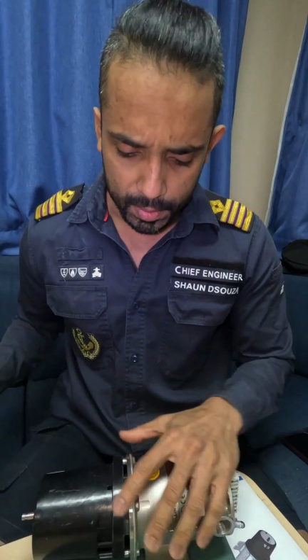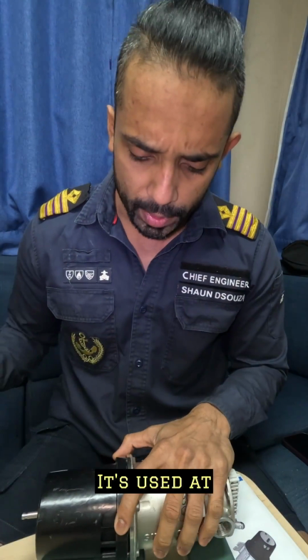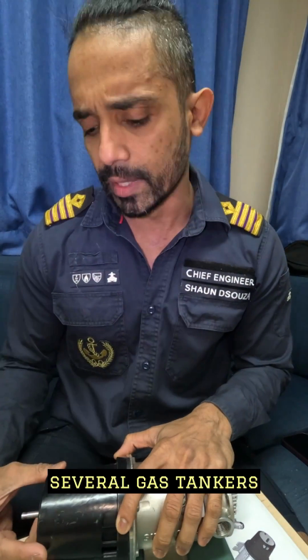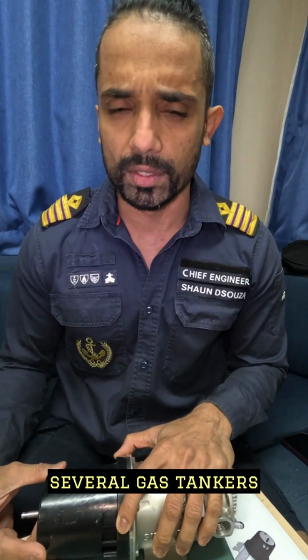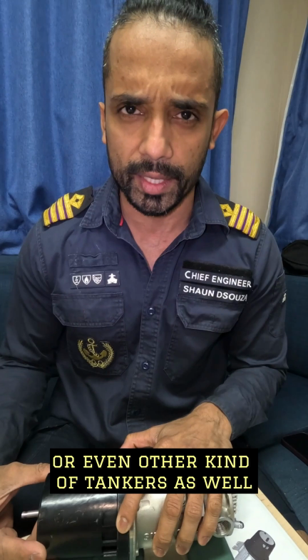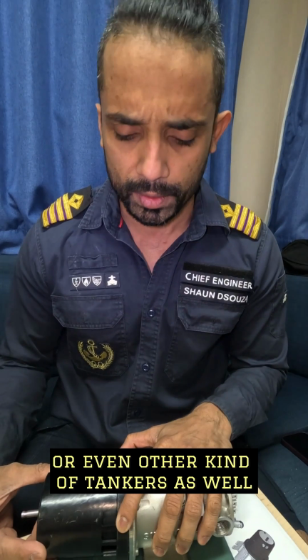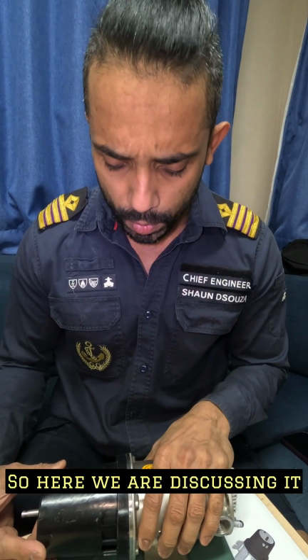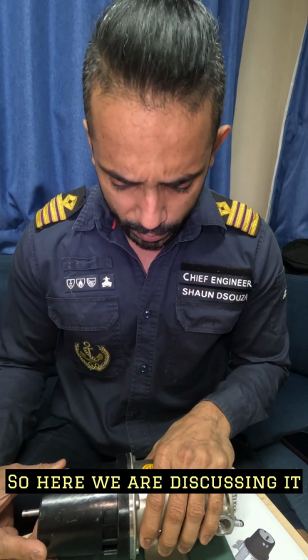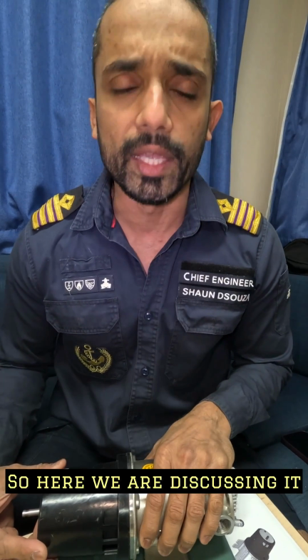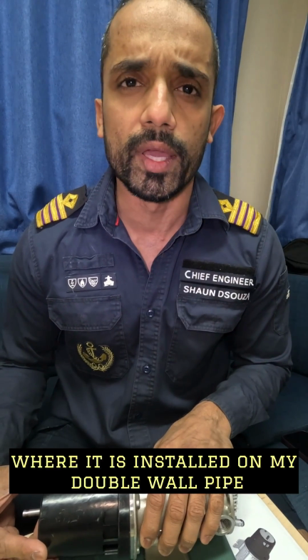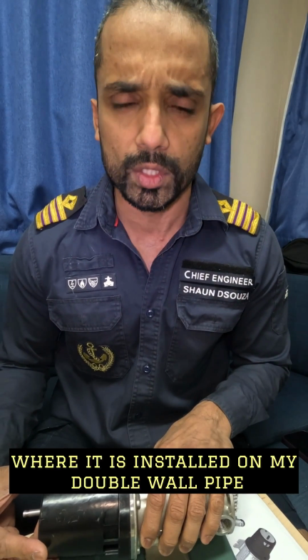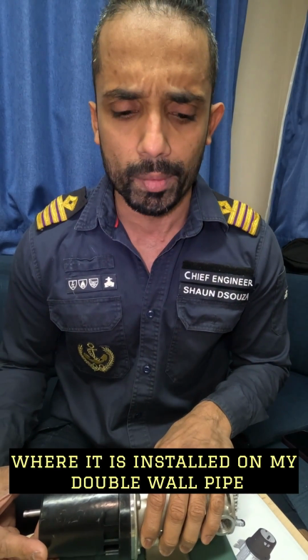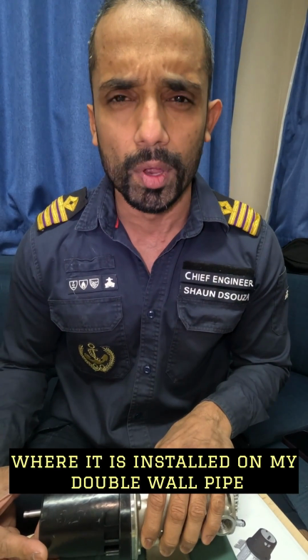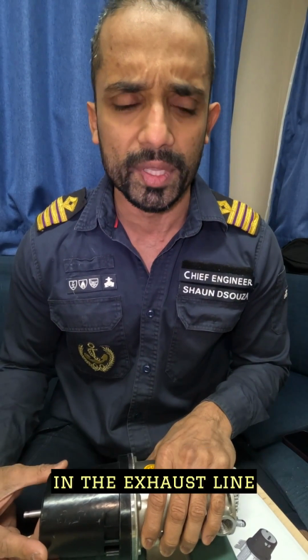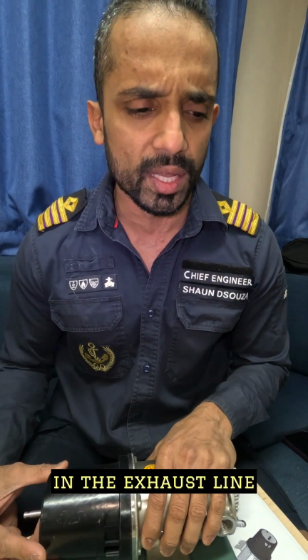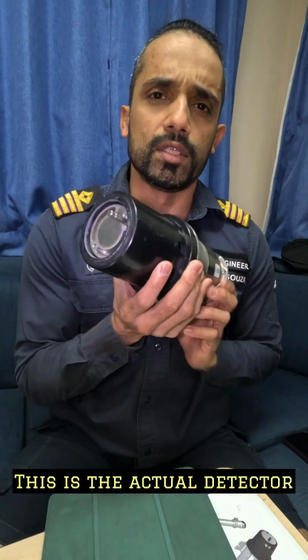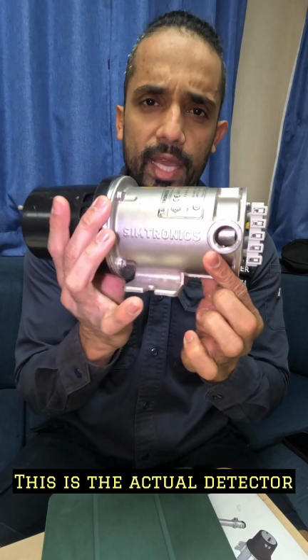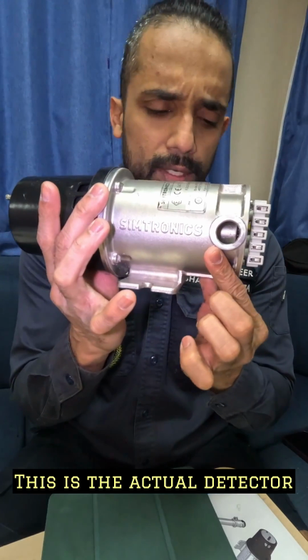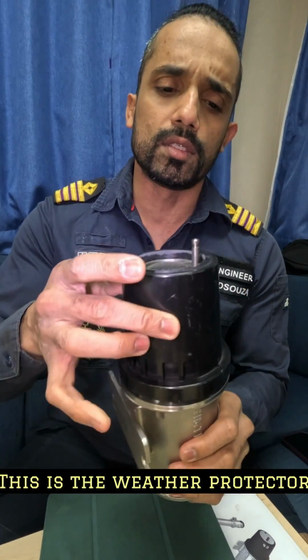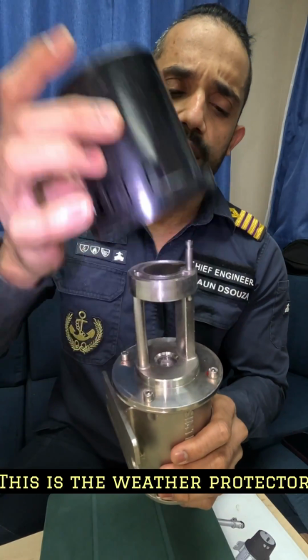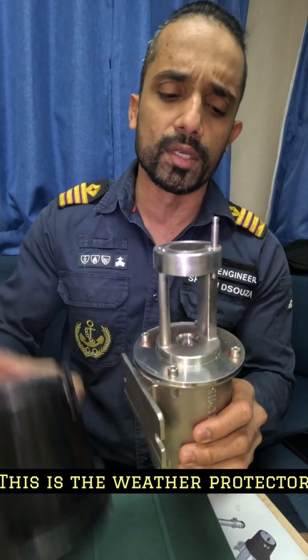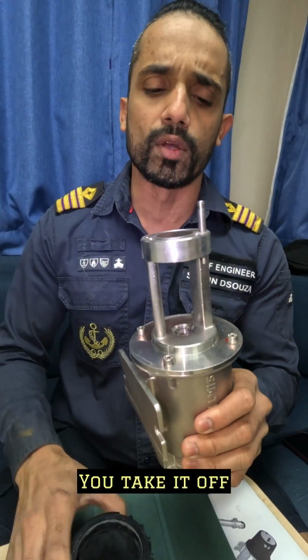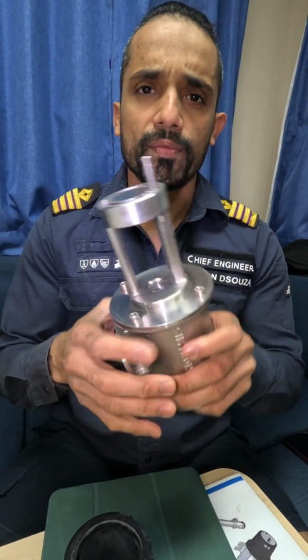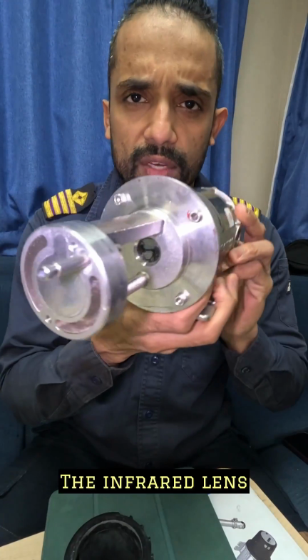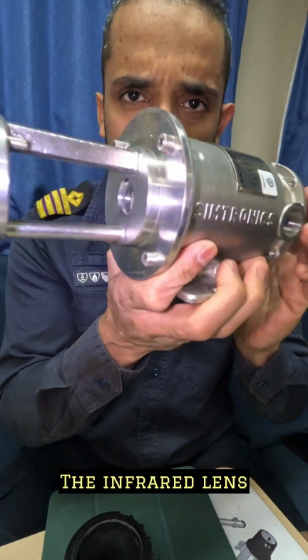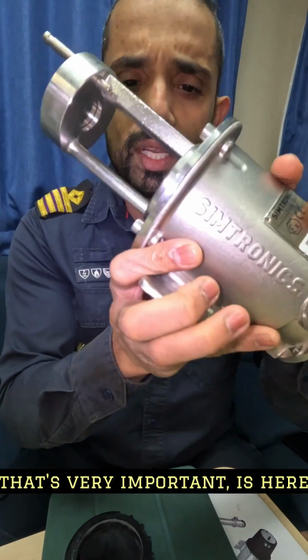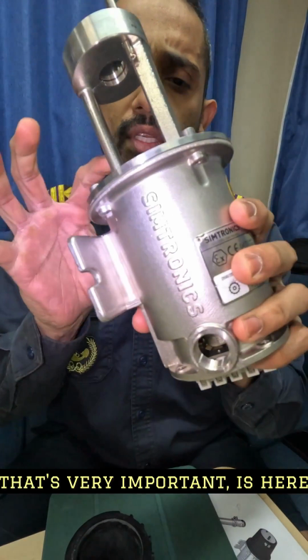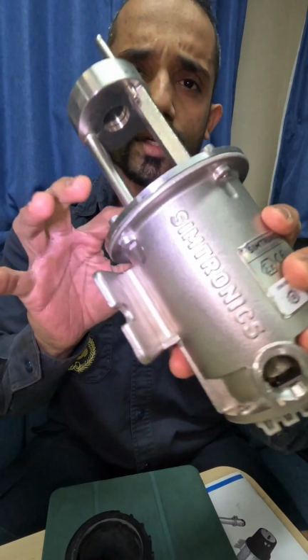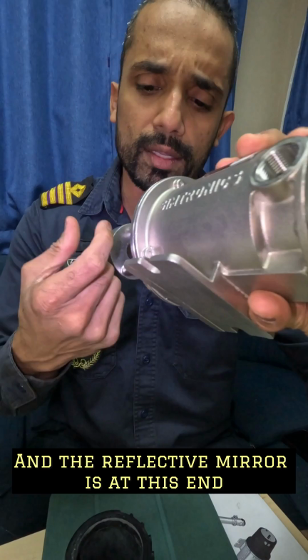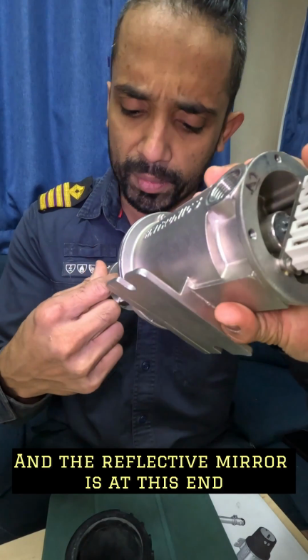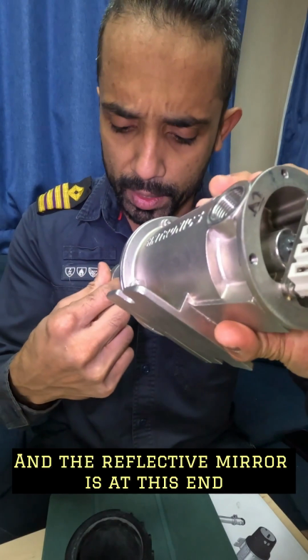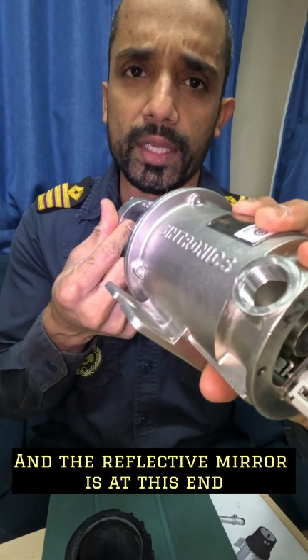It's used at several gas tankers or even other kinds of tankers as well. Here we are discussing it where it is installed on a double wall pipe in the exhaust line. This is the actual detector. This is a weather protector — you take it off. The infrared lens, that's very important, is here and the reflective mirror is at this end.